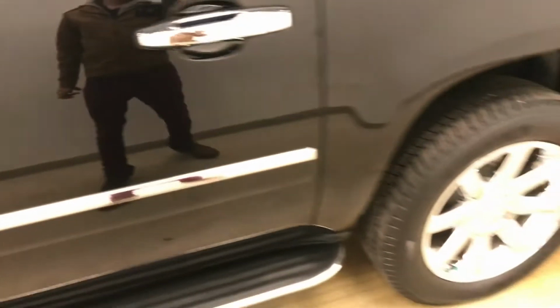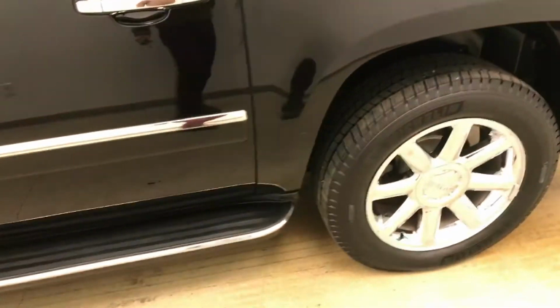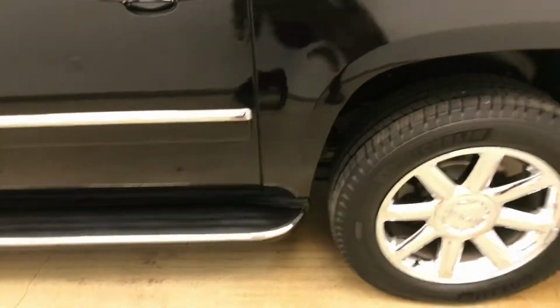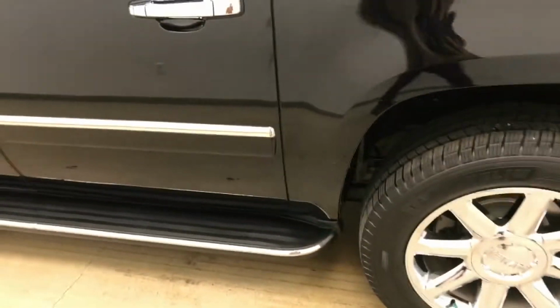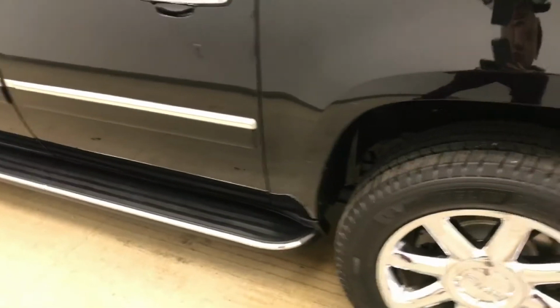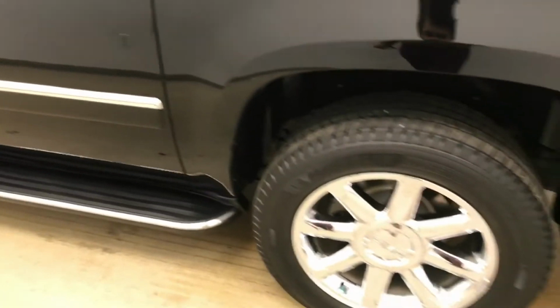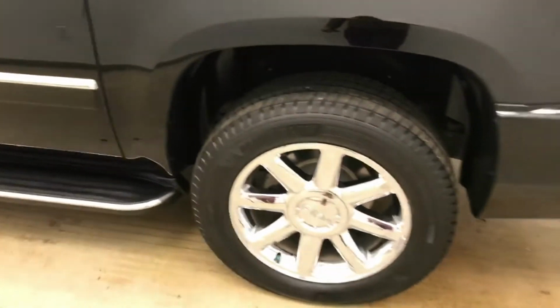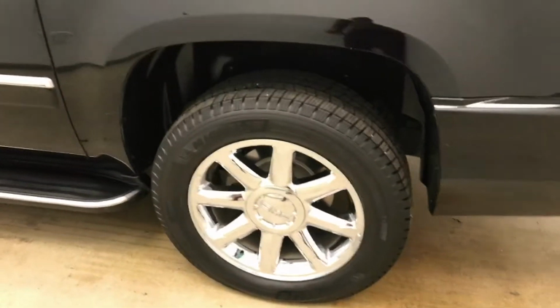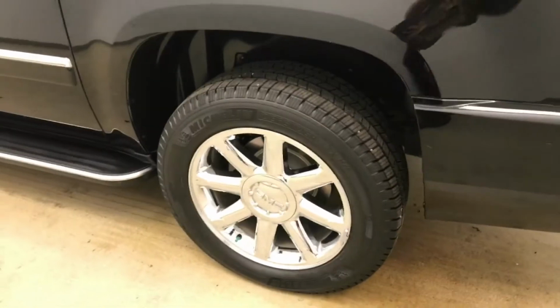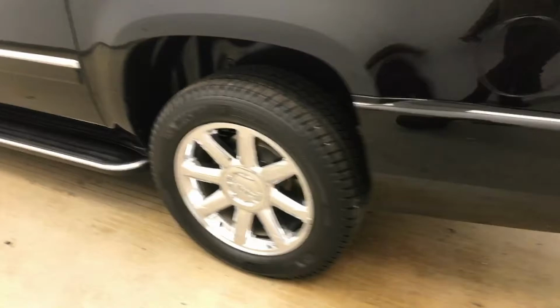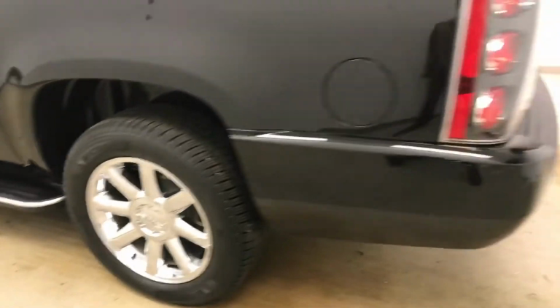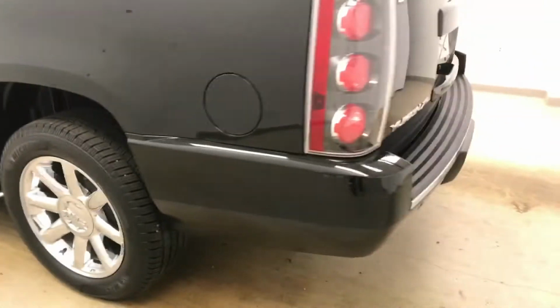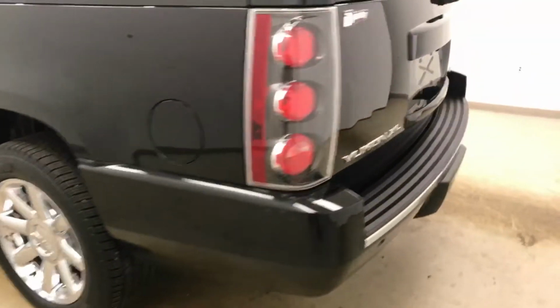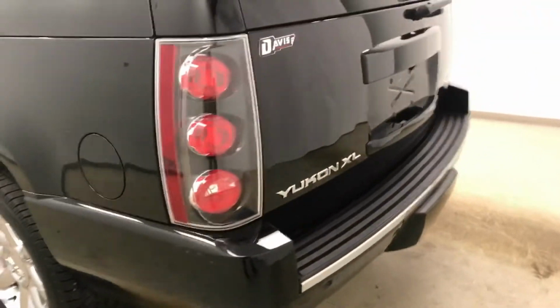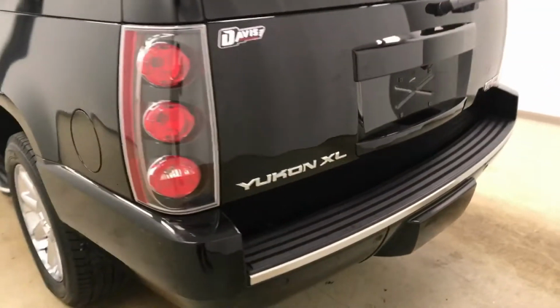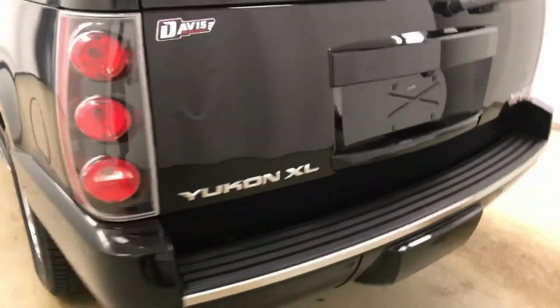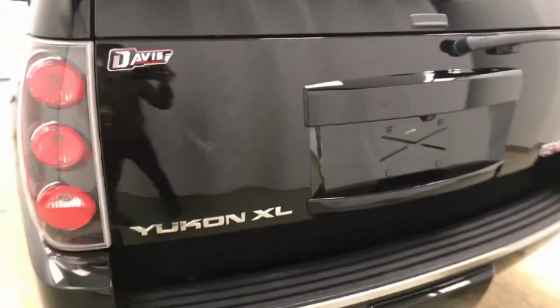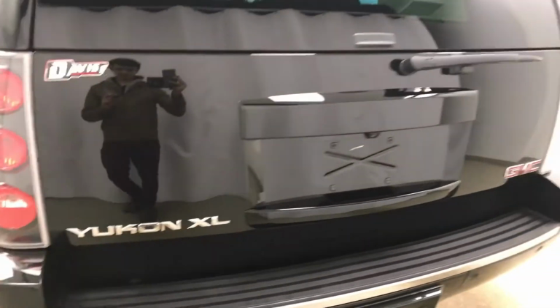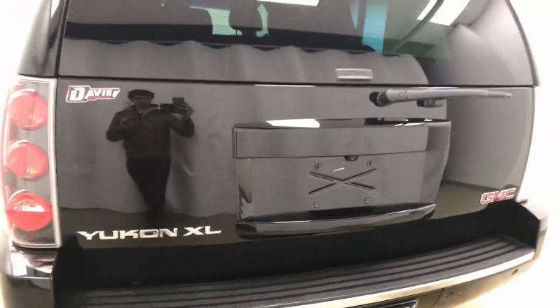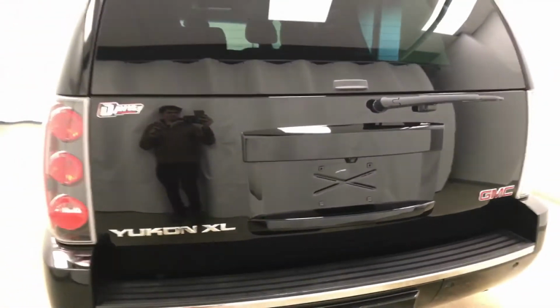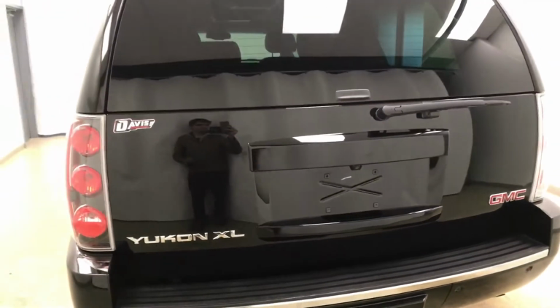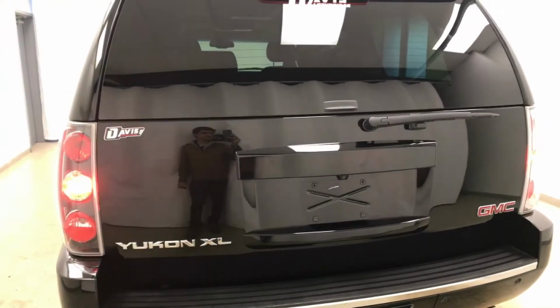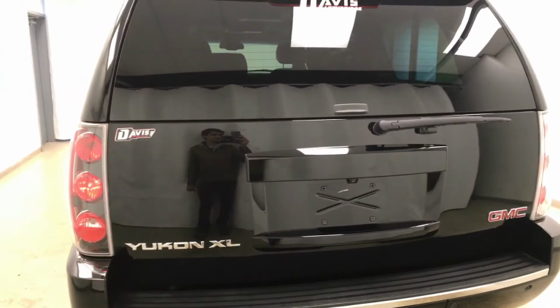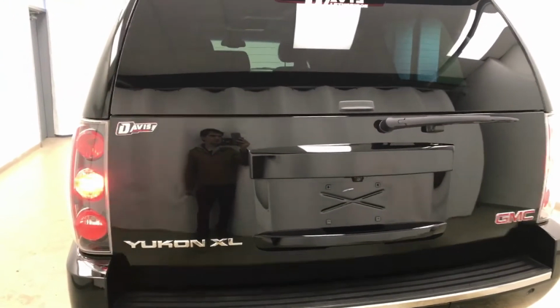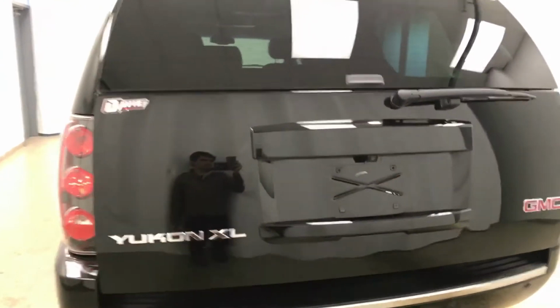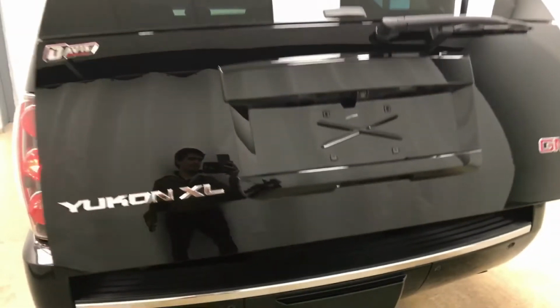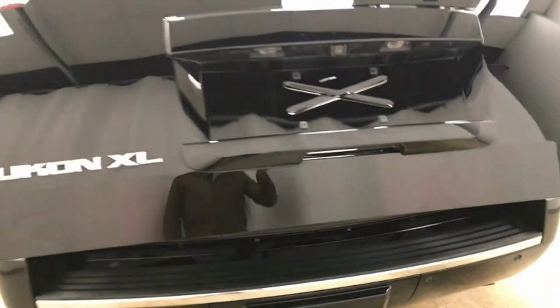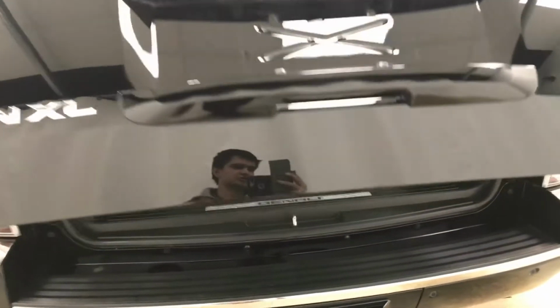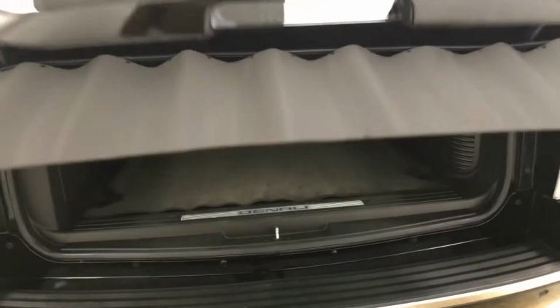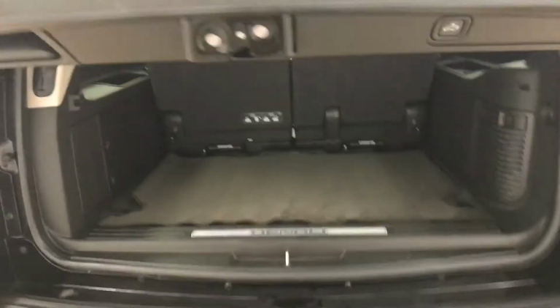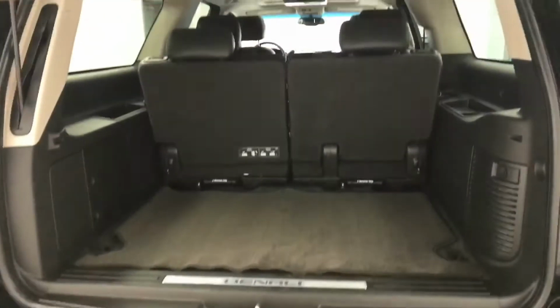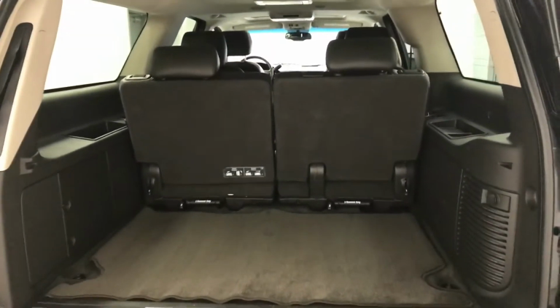Moving on to exterior features, we have running boards, 20-inch chrome alloy rims, rear parking assist, backup camera, remote trunk release, power hatch, and a lot more cargo space.